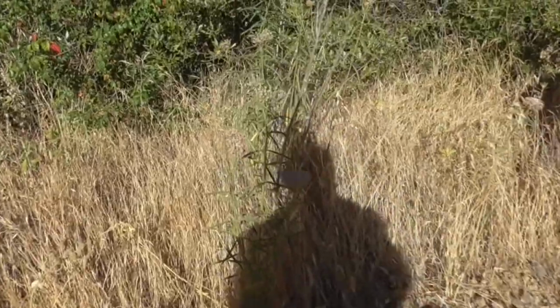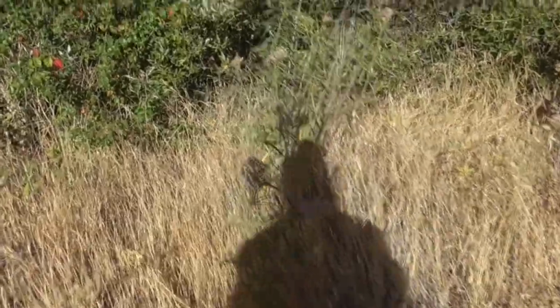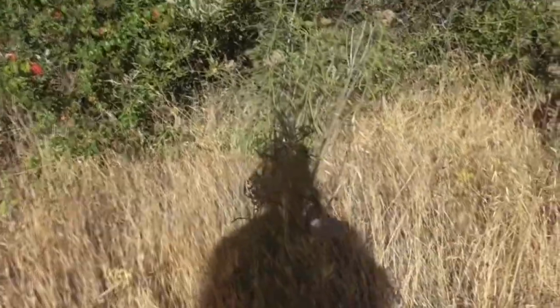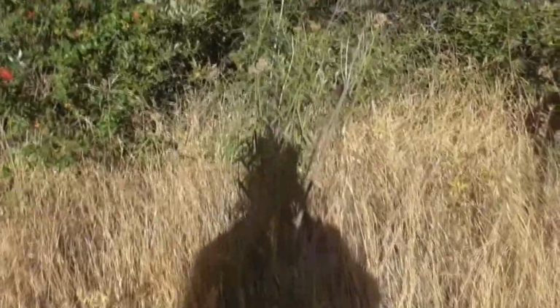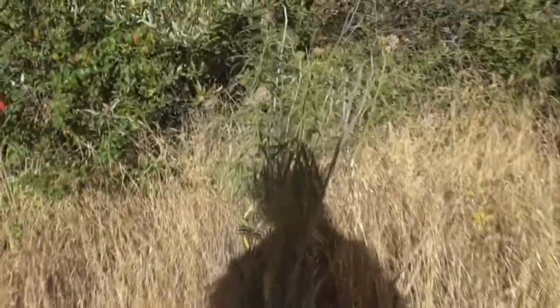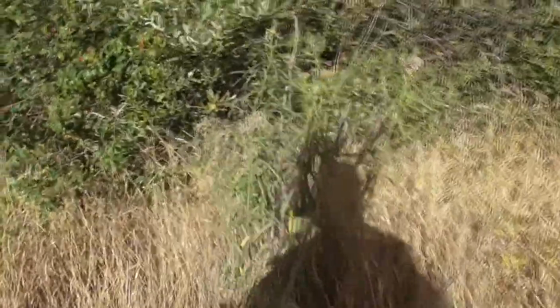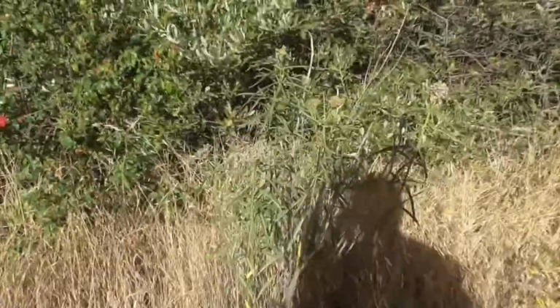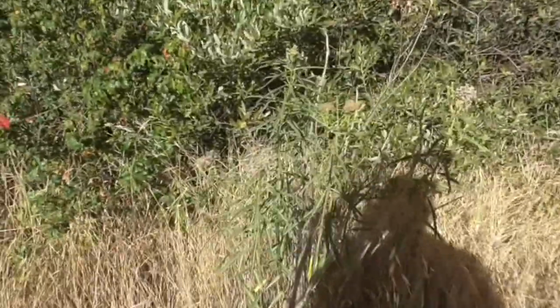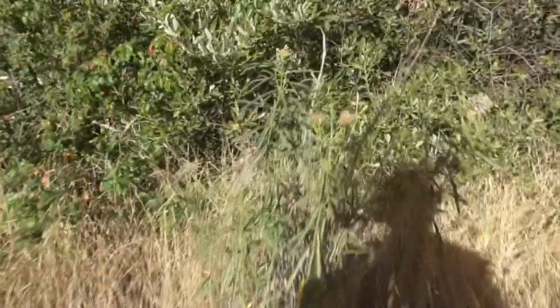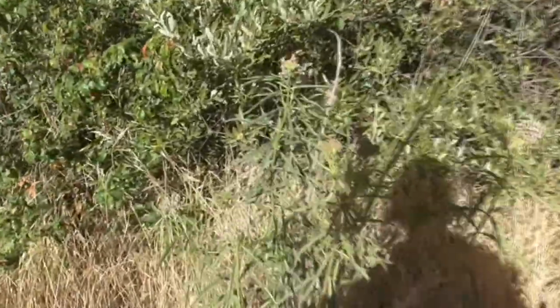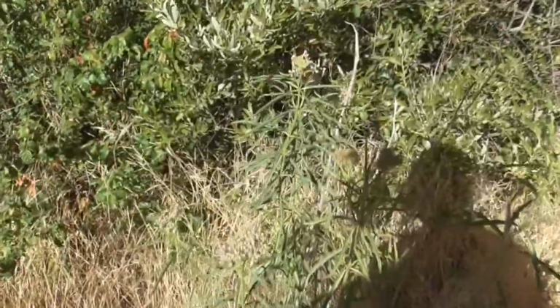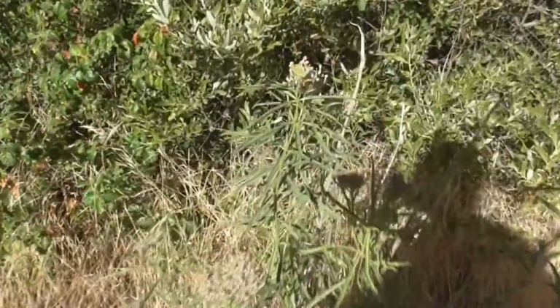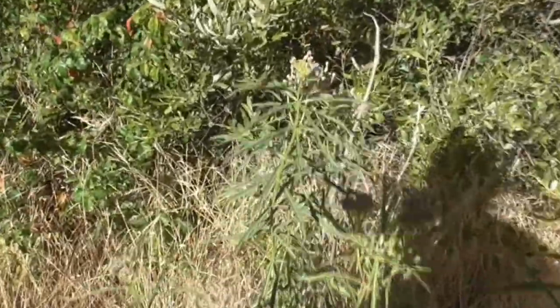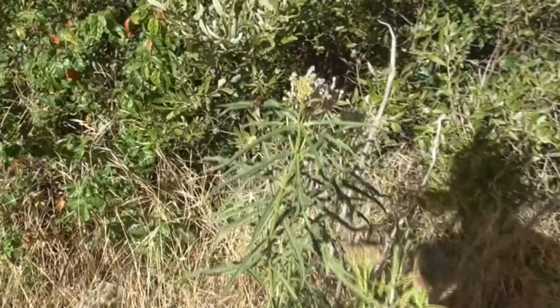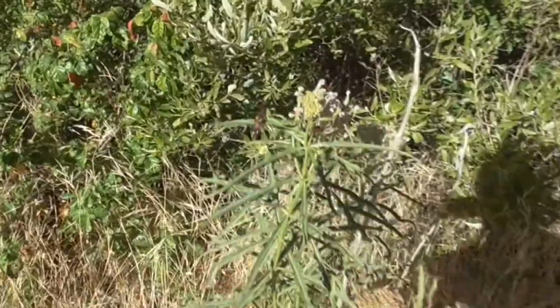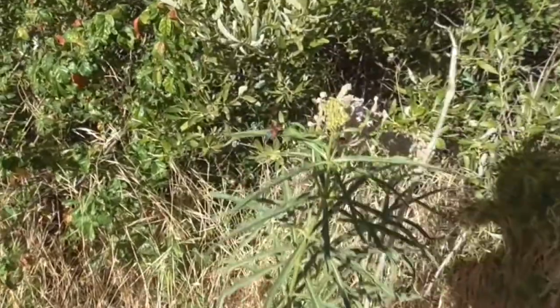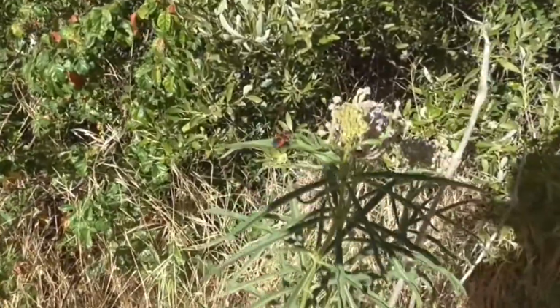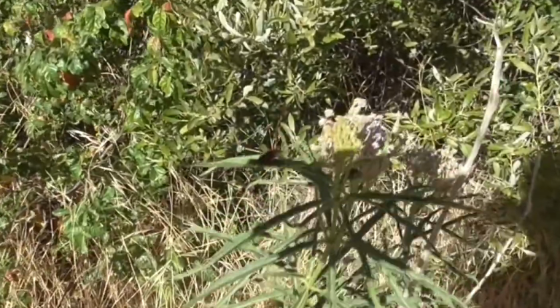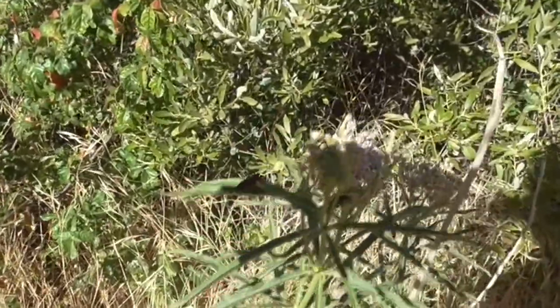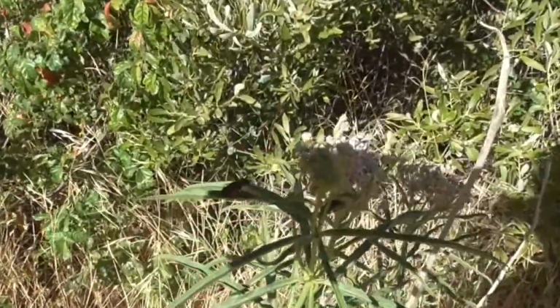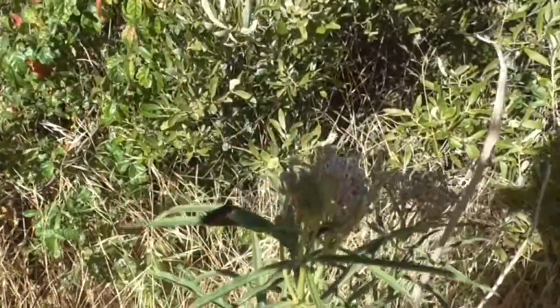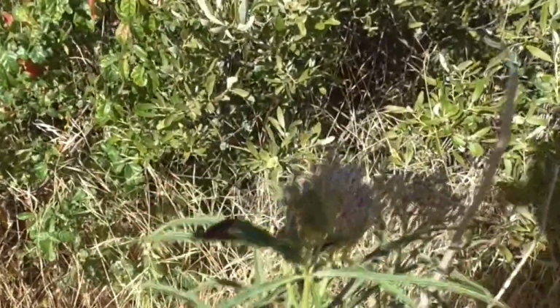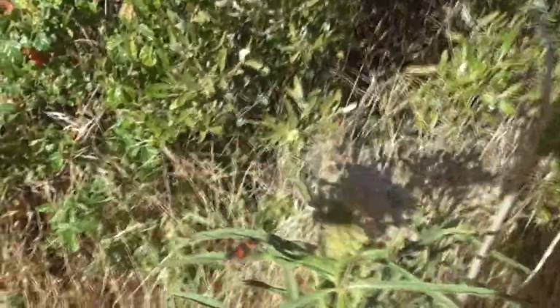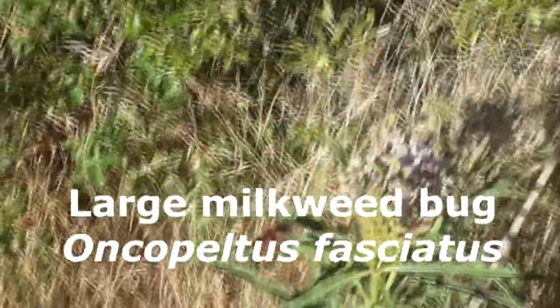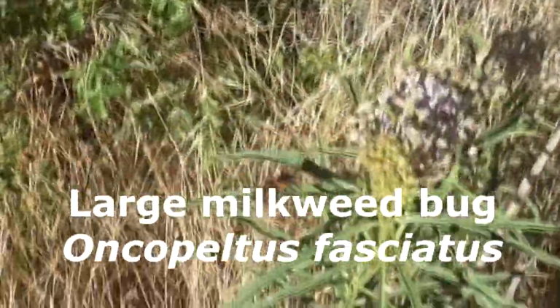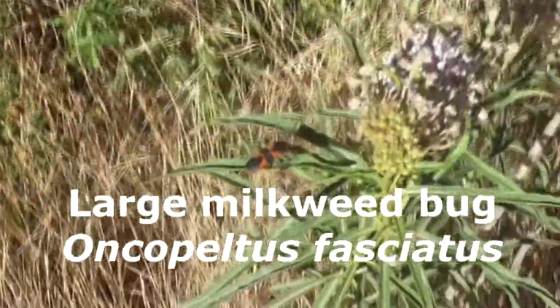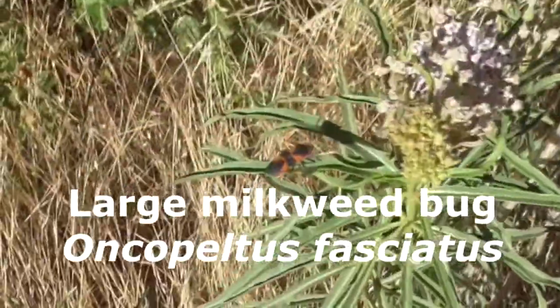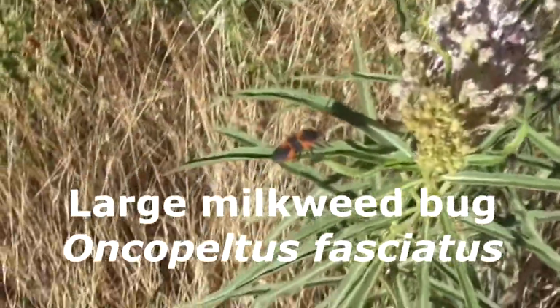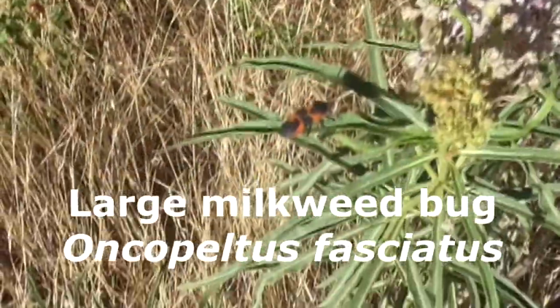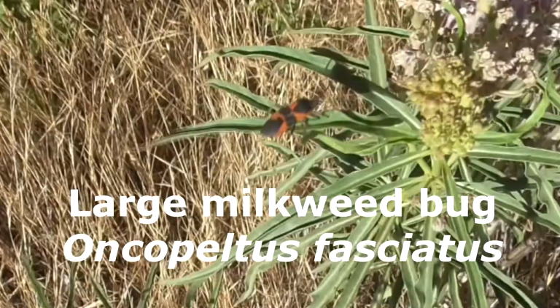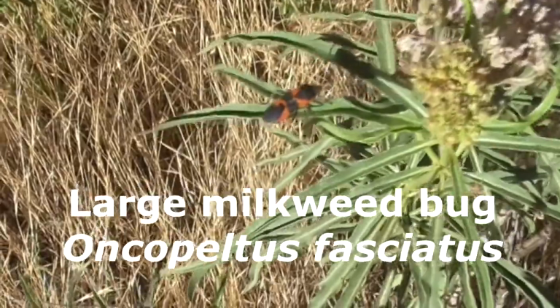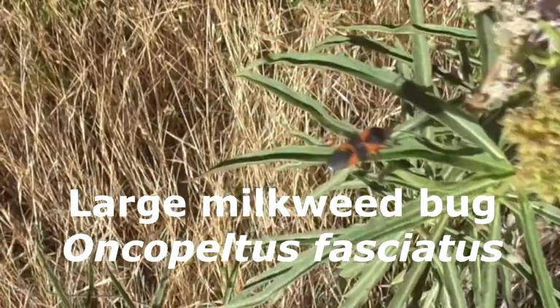Hey cool, we have this little beetle guy over here on our milkweed. Let's see who he is. Oh, this is a large milkweed bug. How about that?